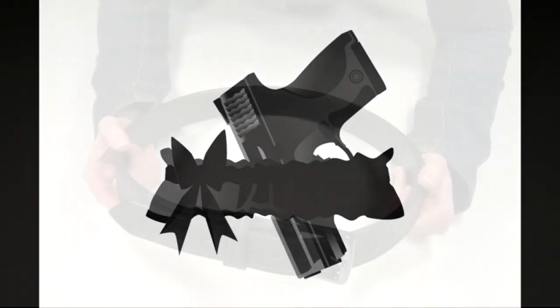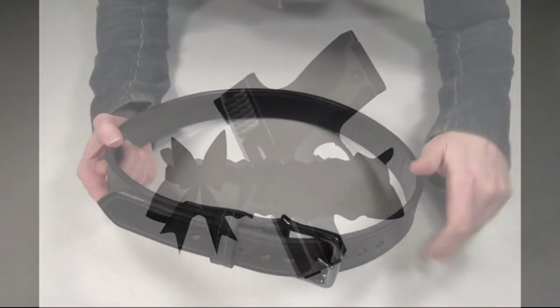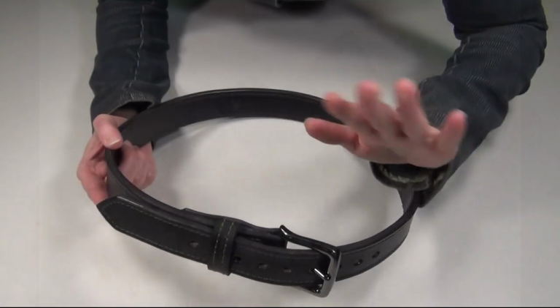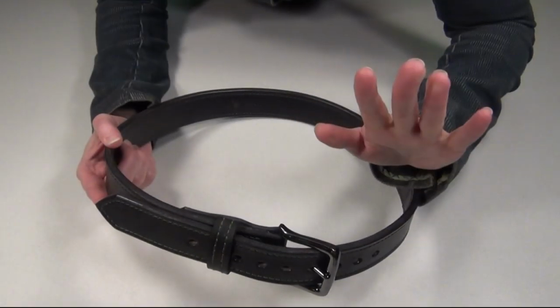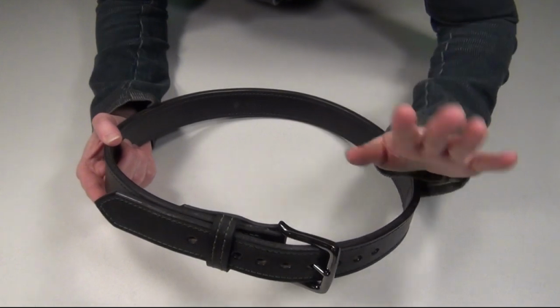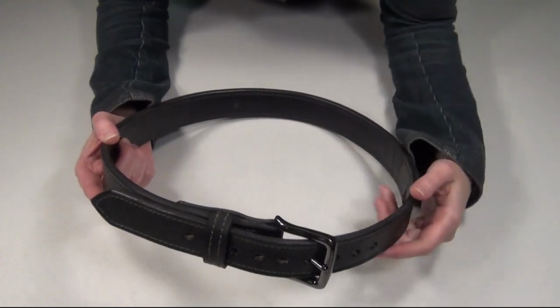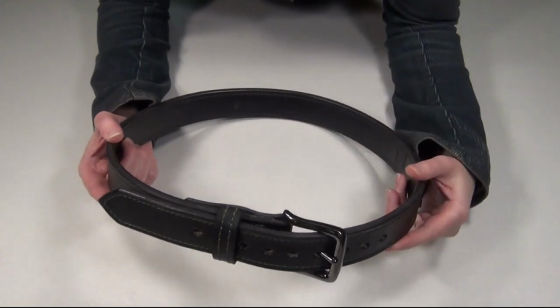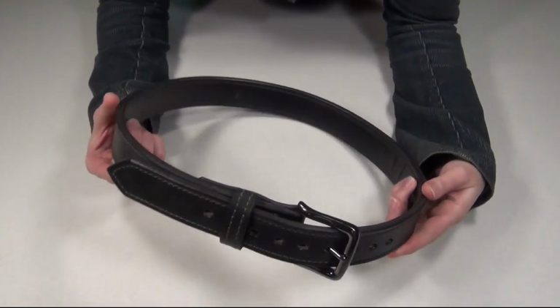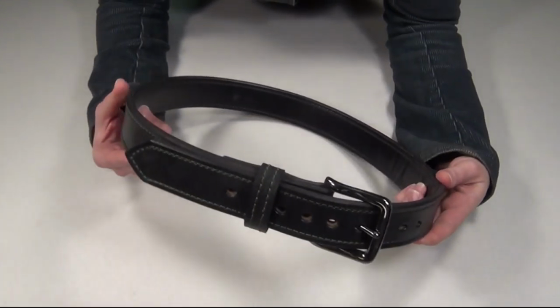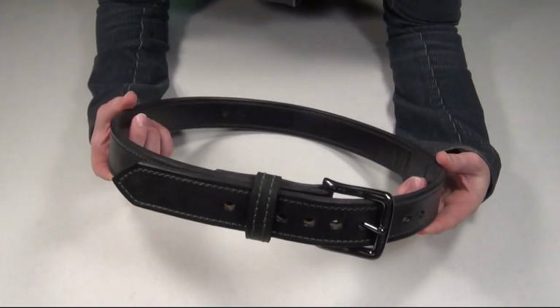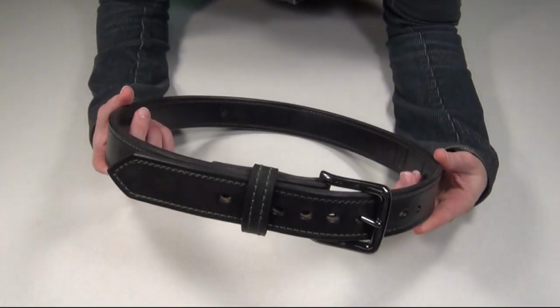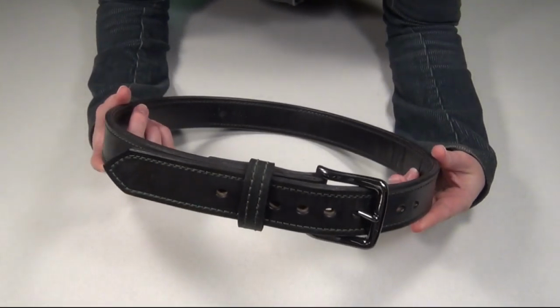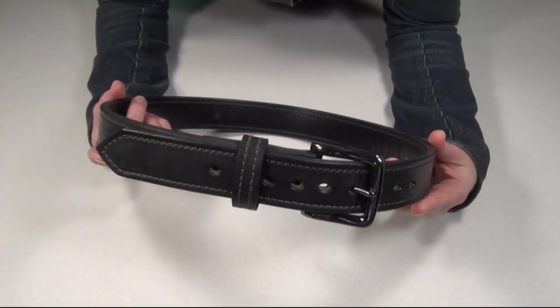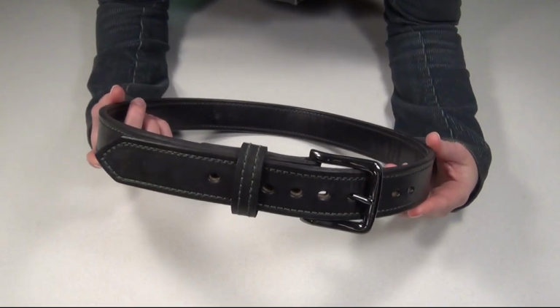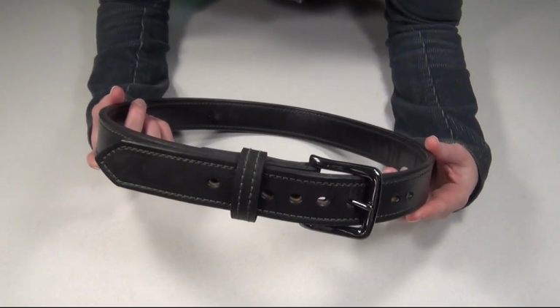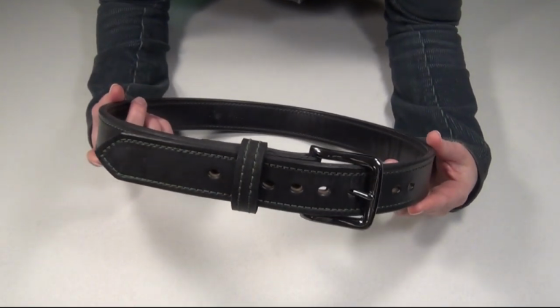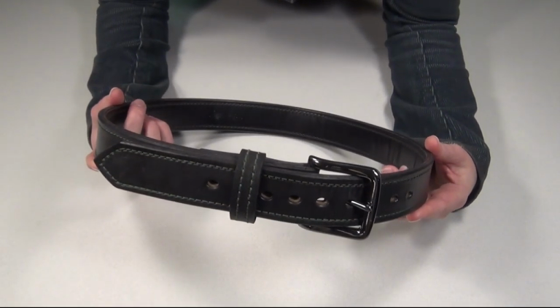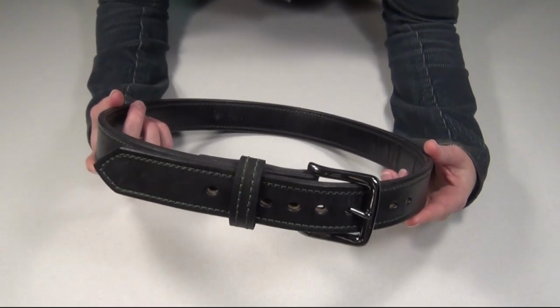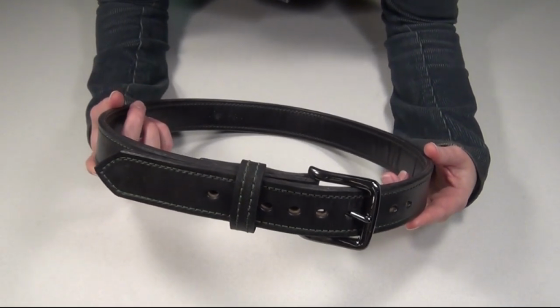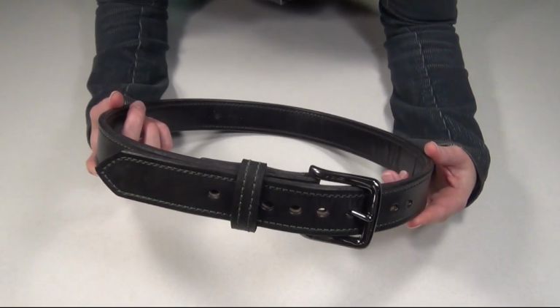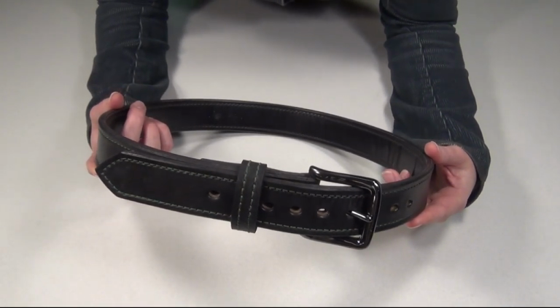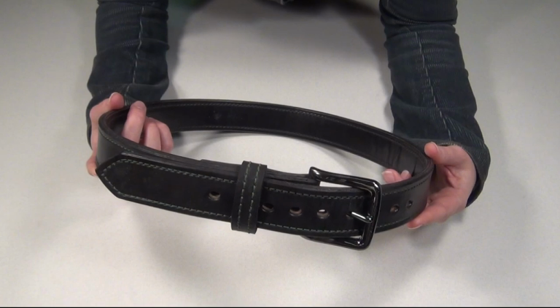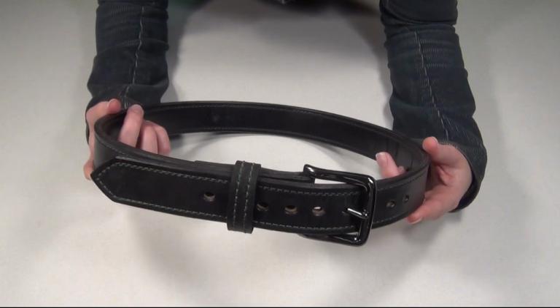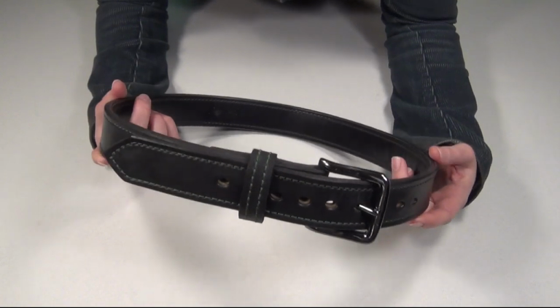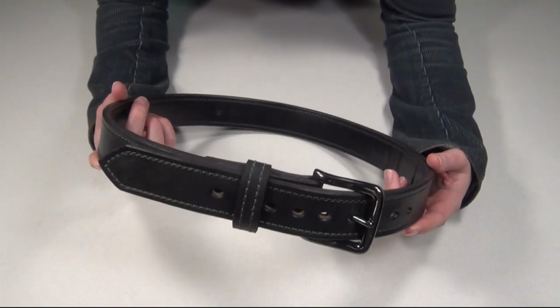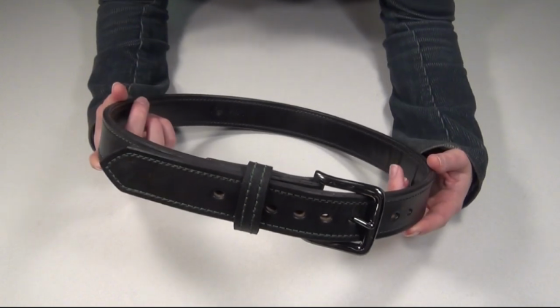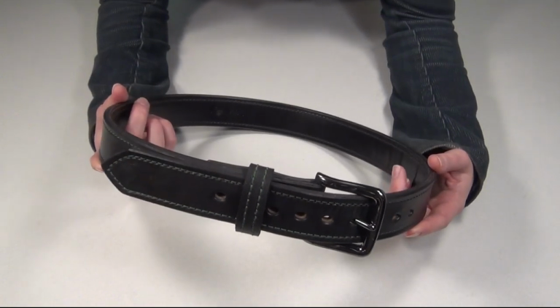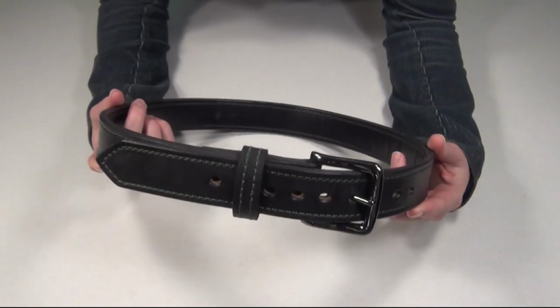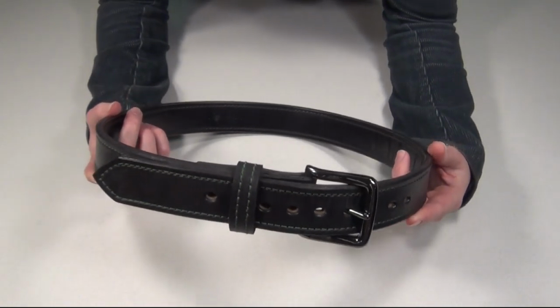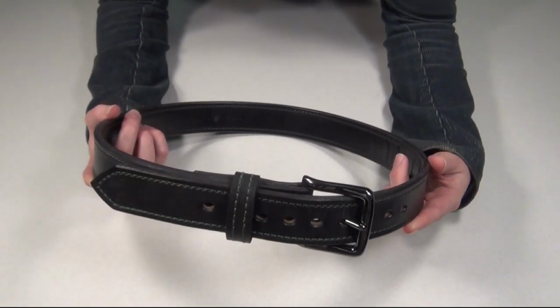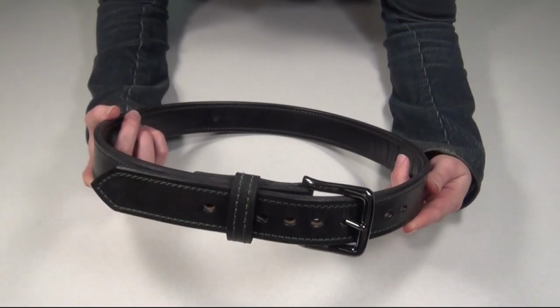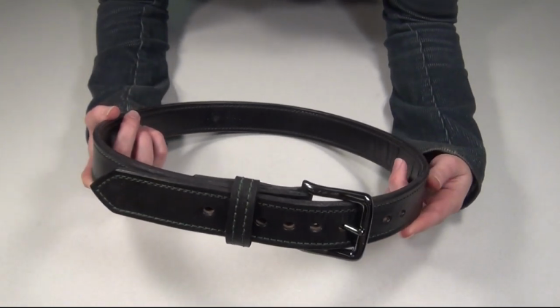Hi everybody! I know that I just recently did a belt video, but I do have another belt I've been wanting to show you and also quickly compare to my other everyday carry belts.